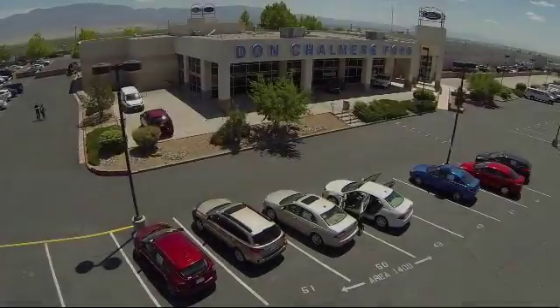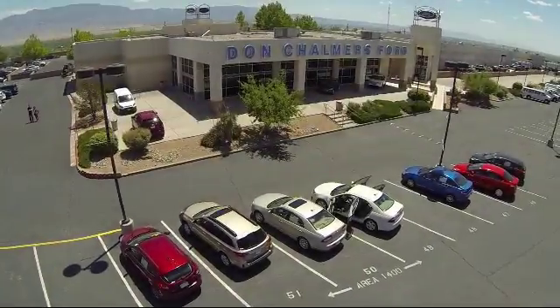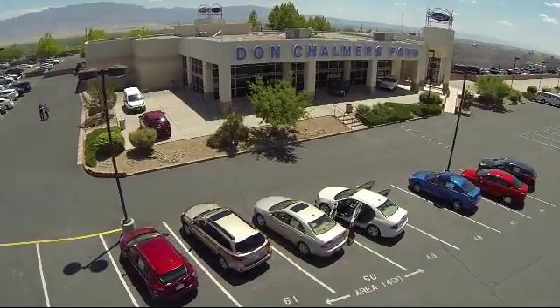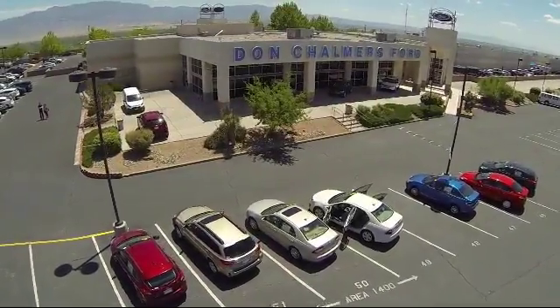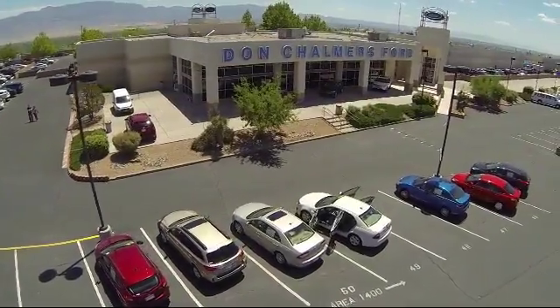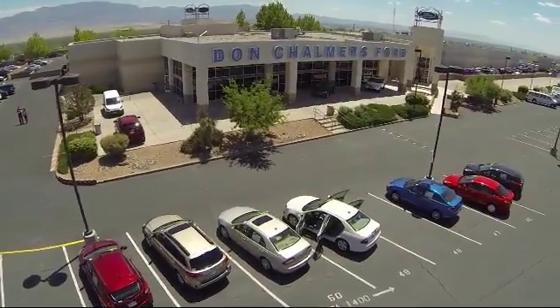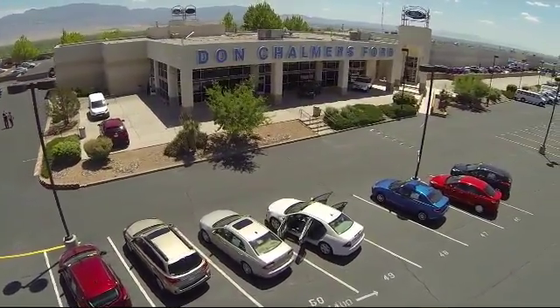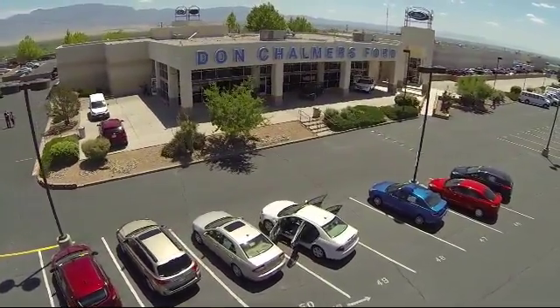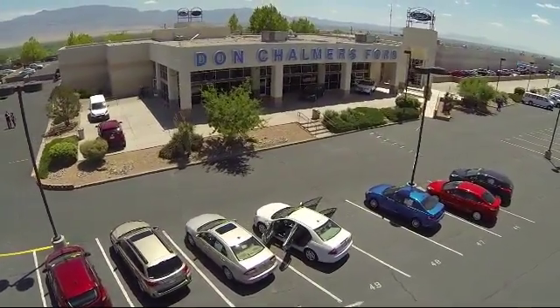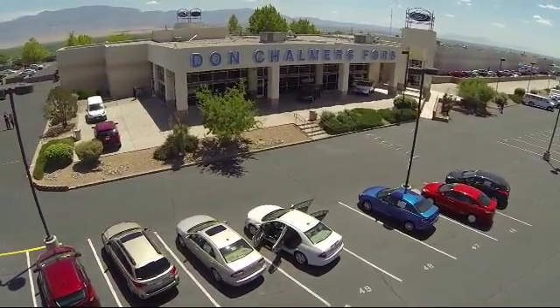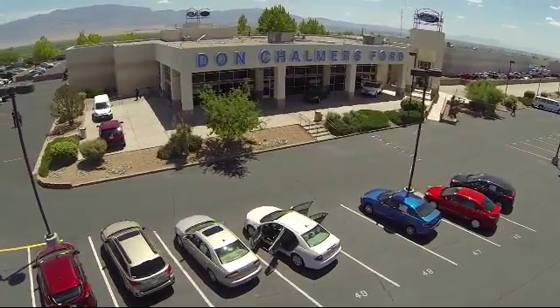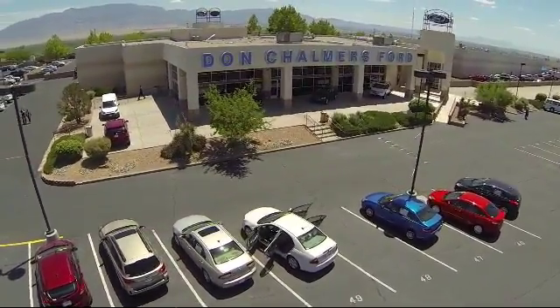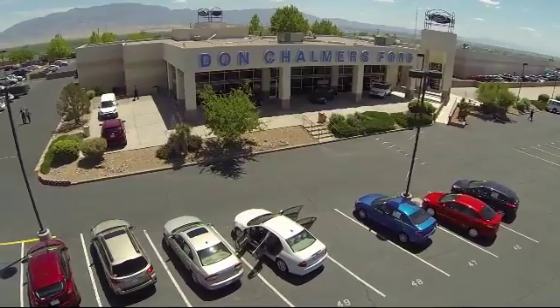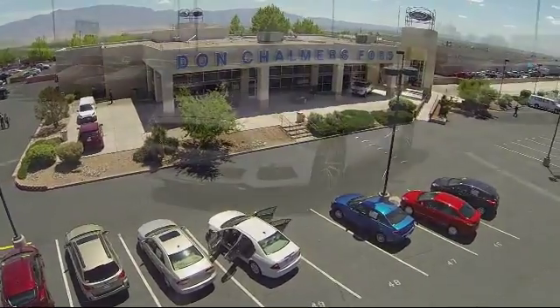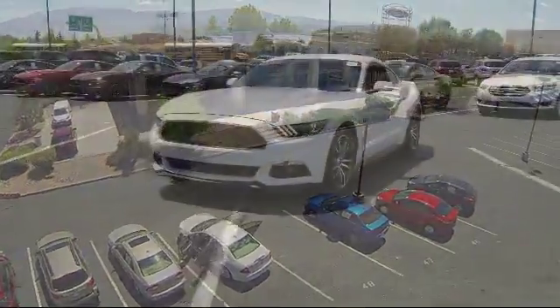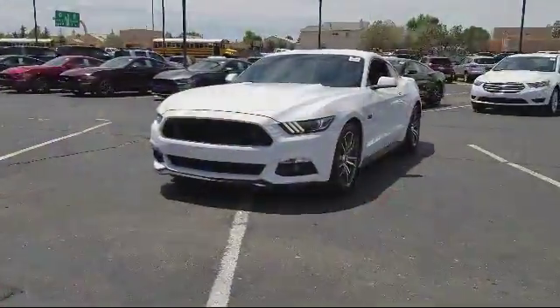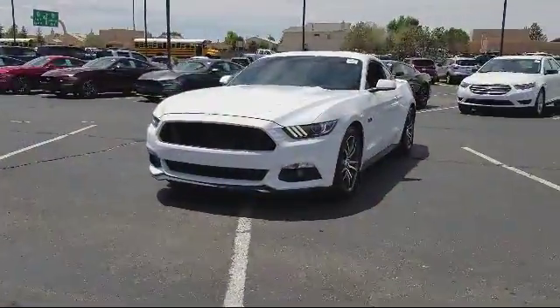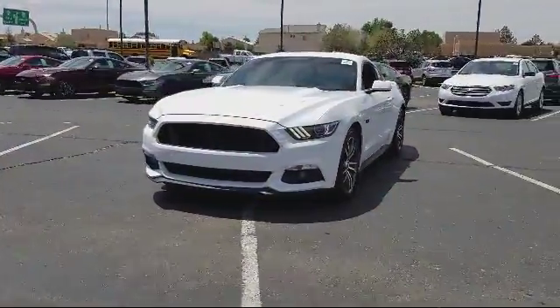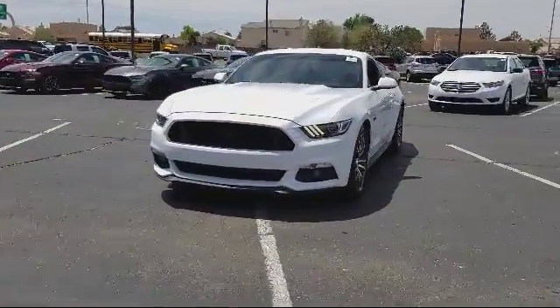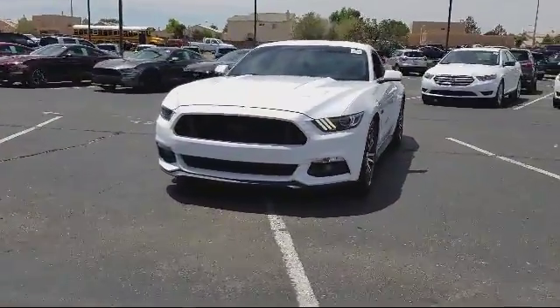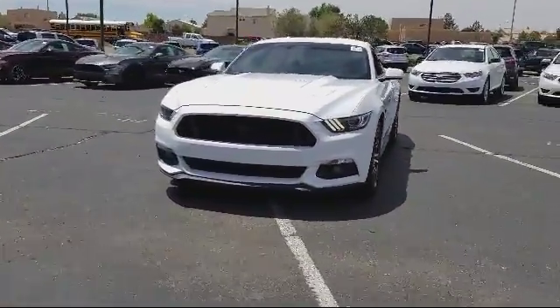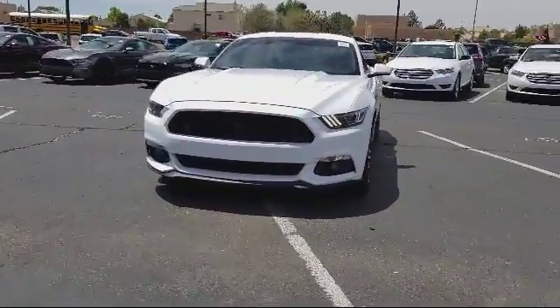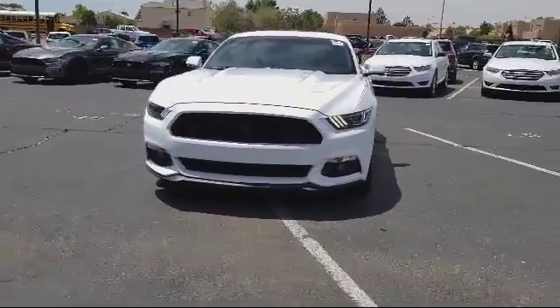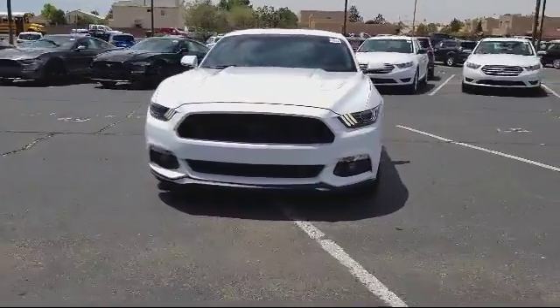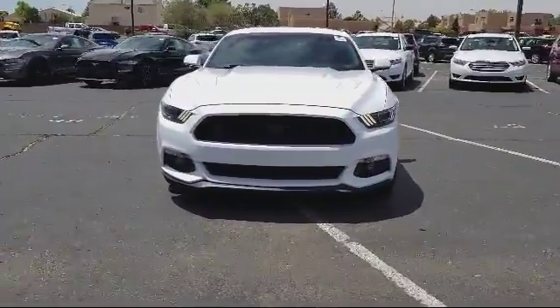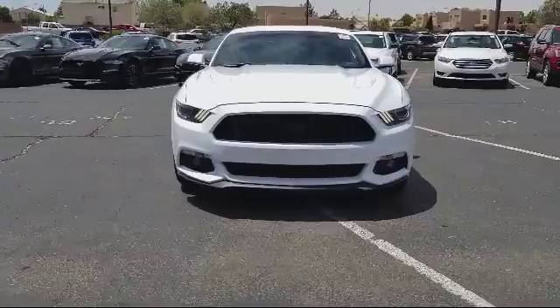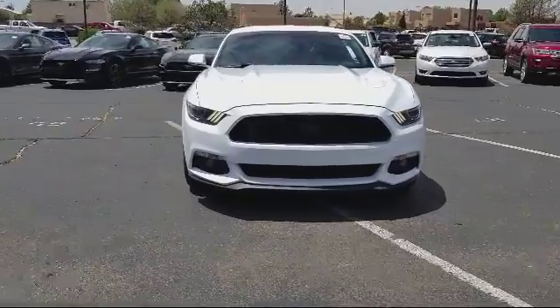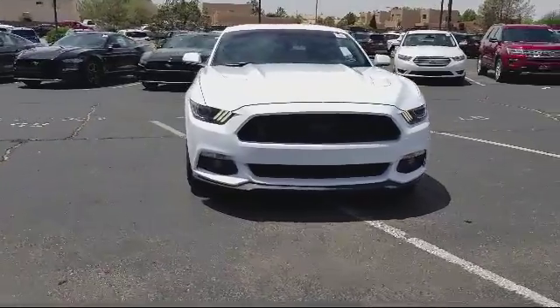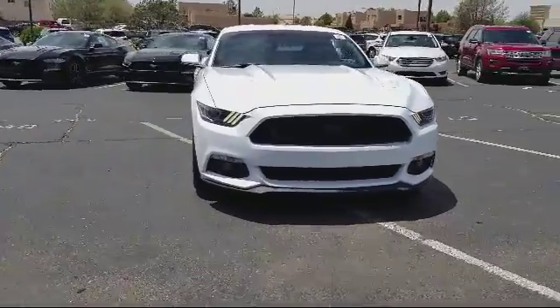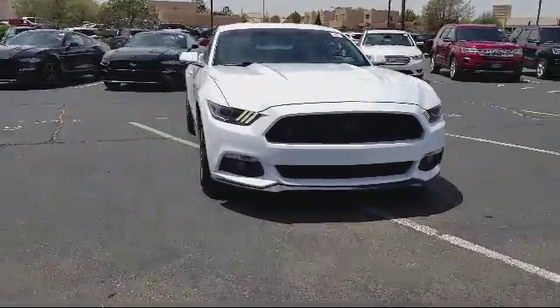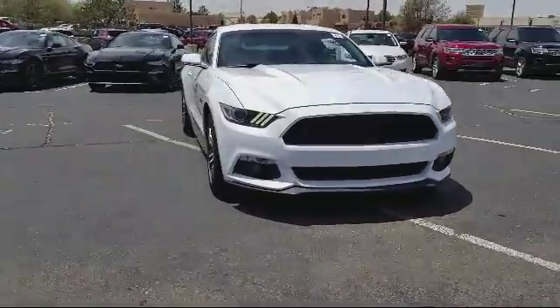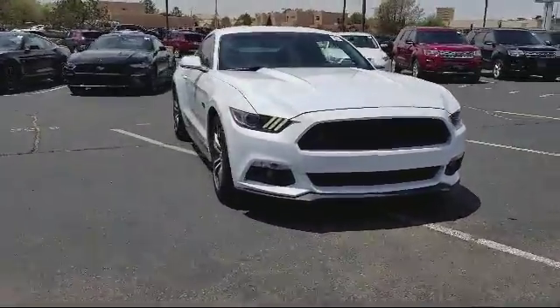Welcome to Don Chalmers Ford, and here's a look at another one of our vehicles from our great selection. It comes equipped with steering wheel controls, keyless entry, air conditioning, and traction control.